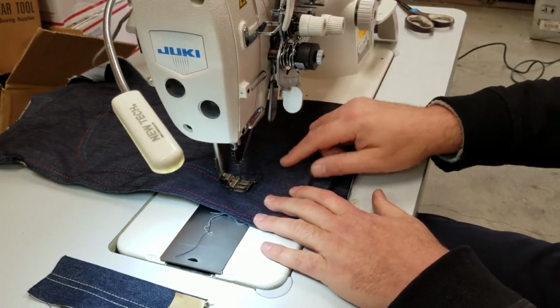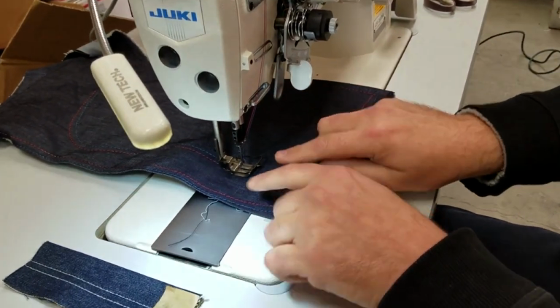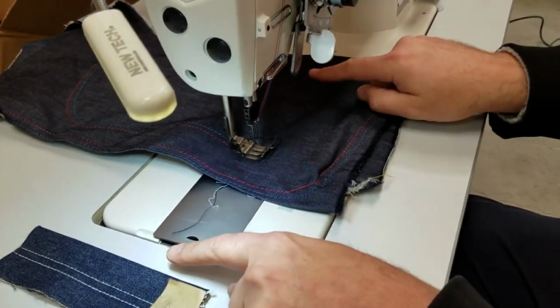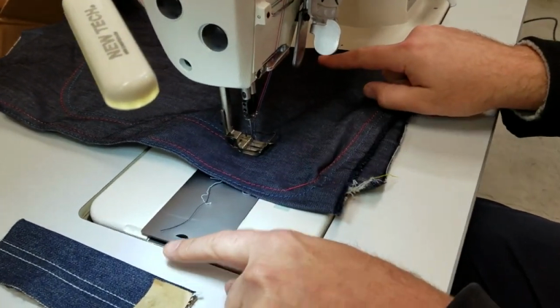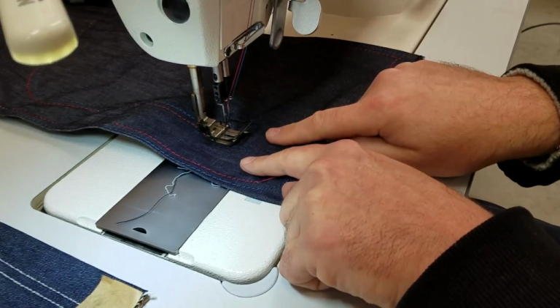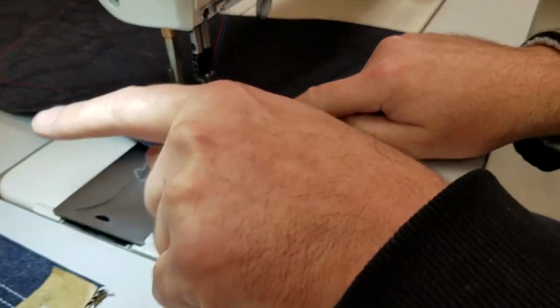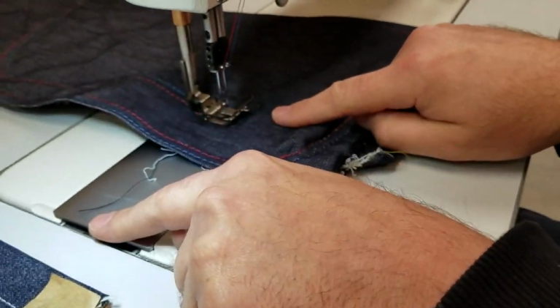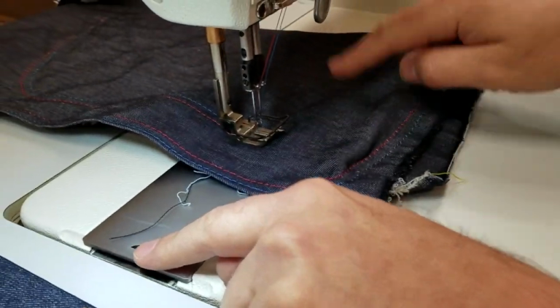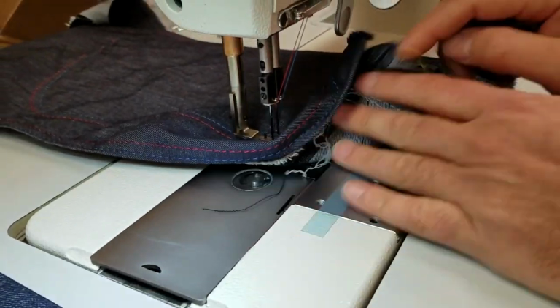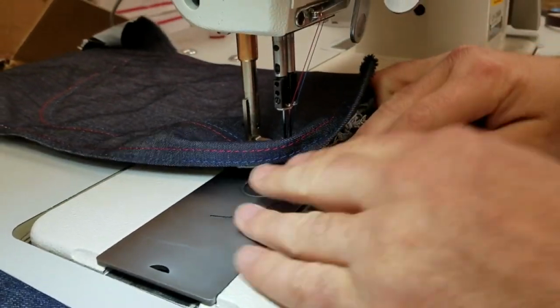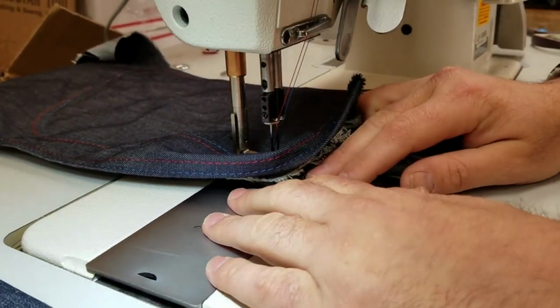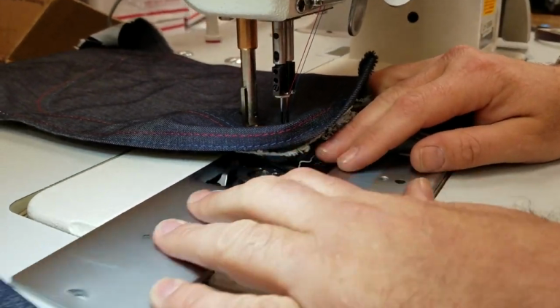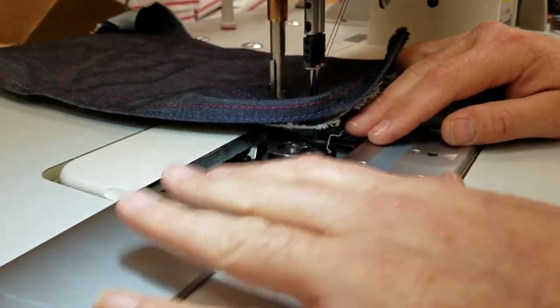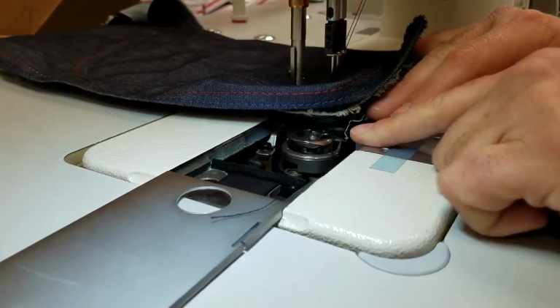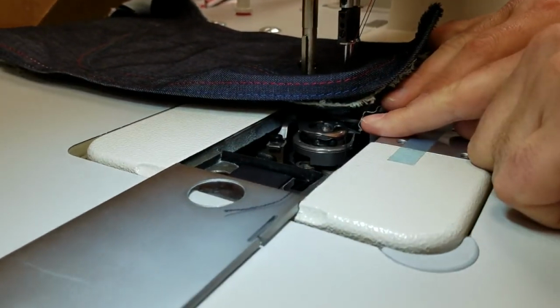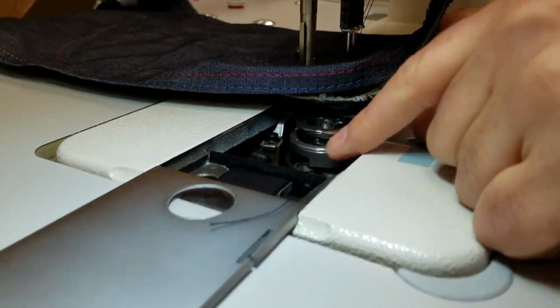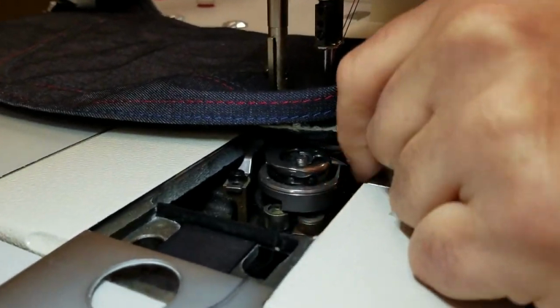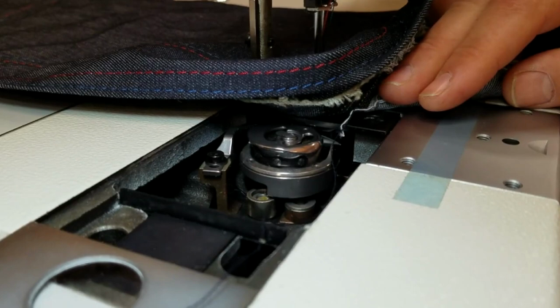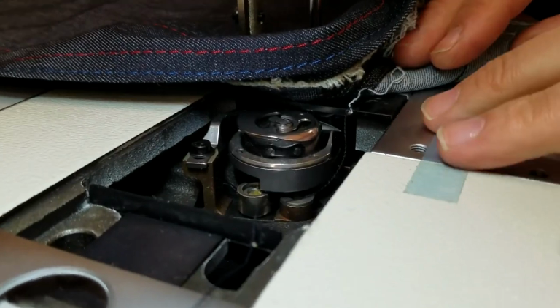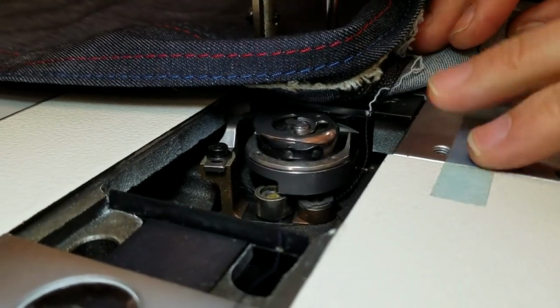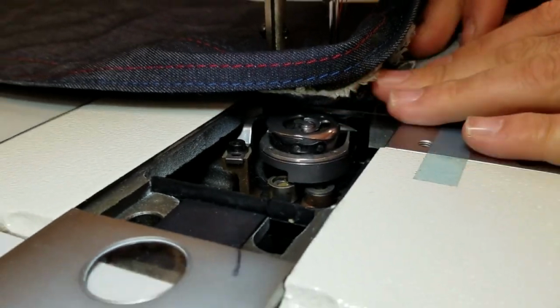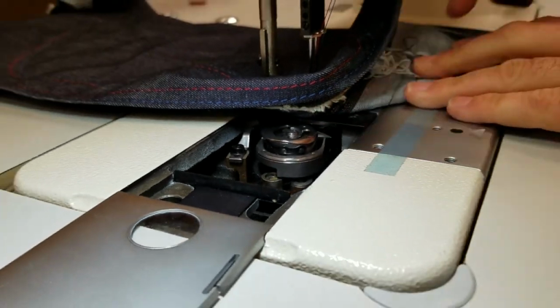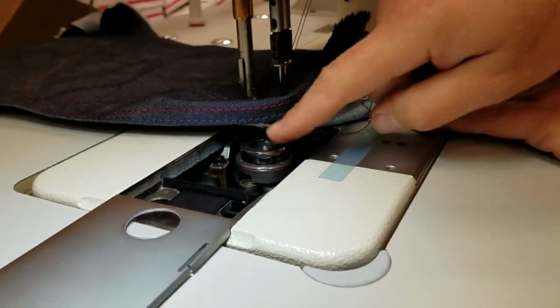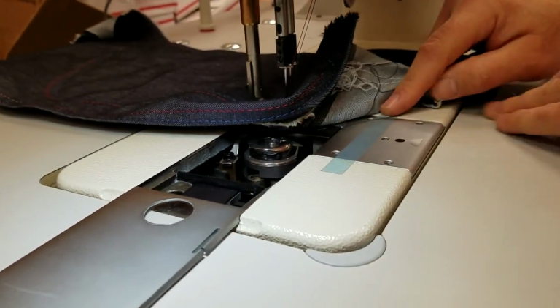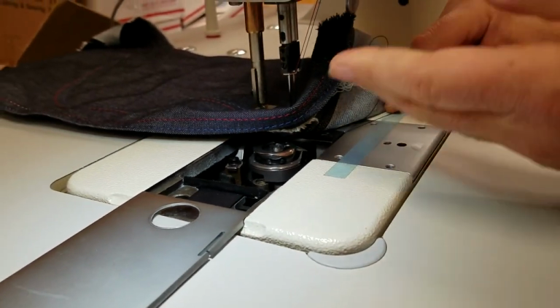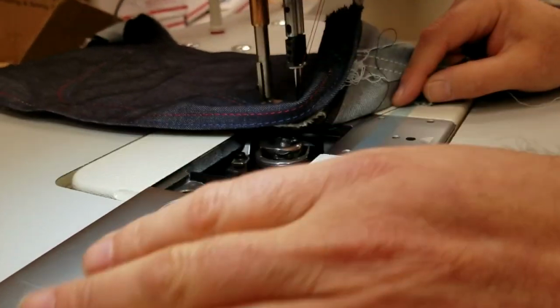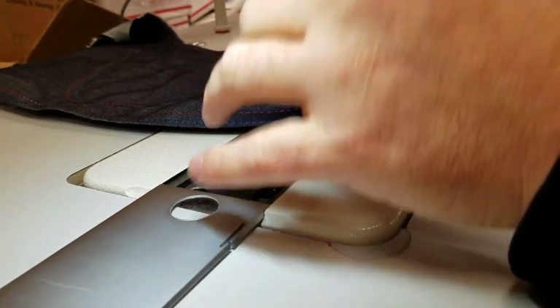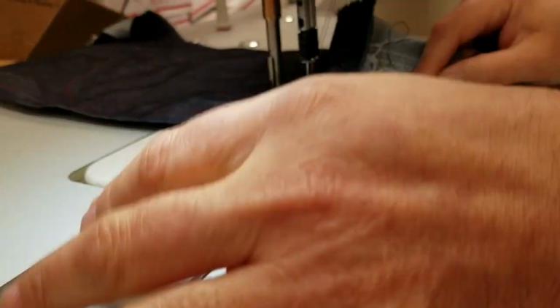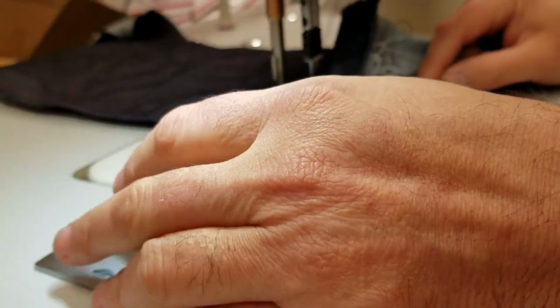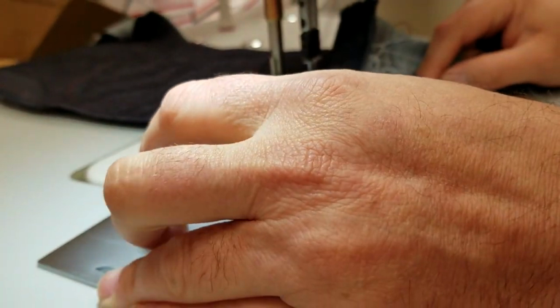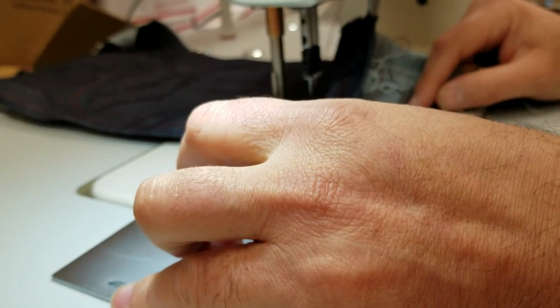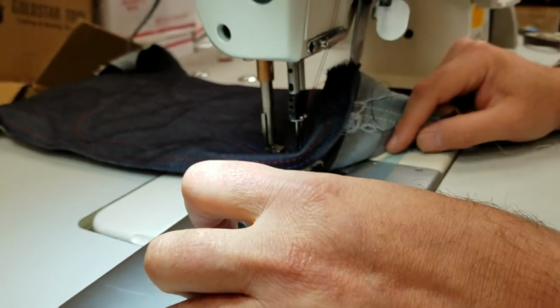By the way, these are two bobbins, meaning you have a bobbin to the left and a bobbin to the right. It's top load and very easy to rewind — you just drop it in there, catch it, and that's it.